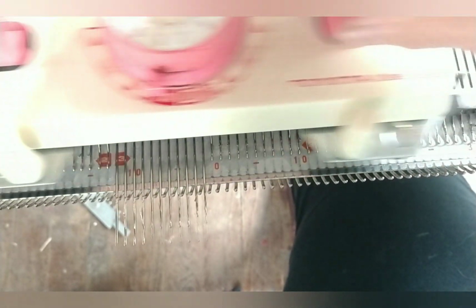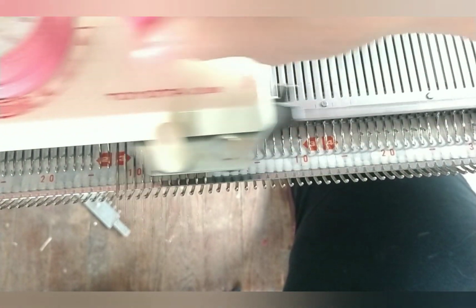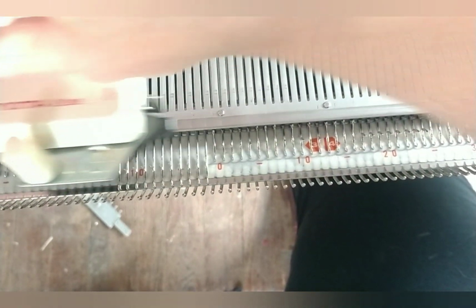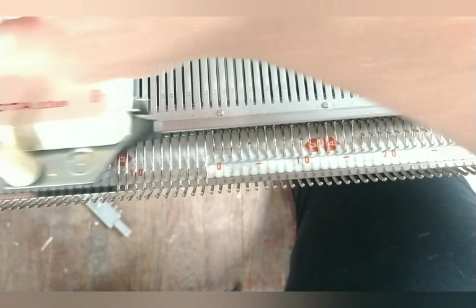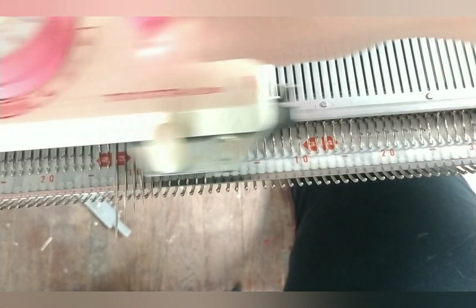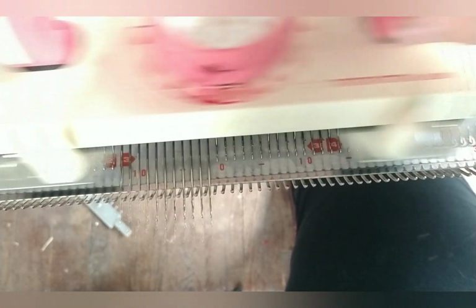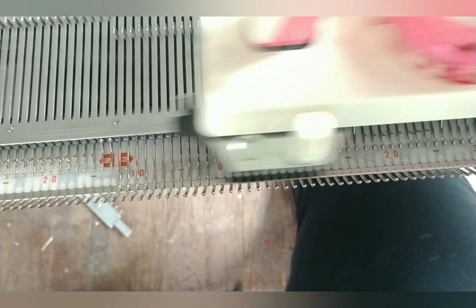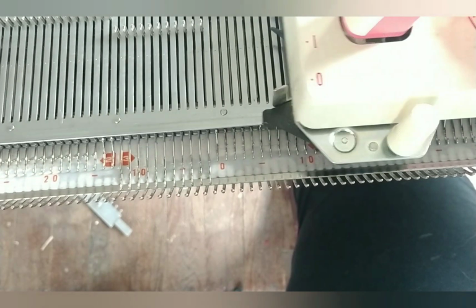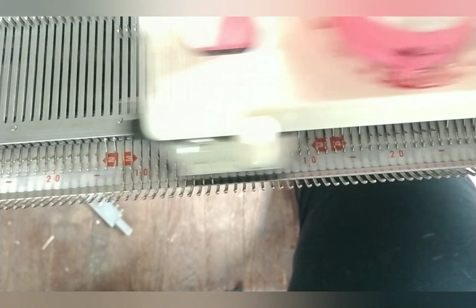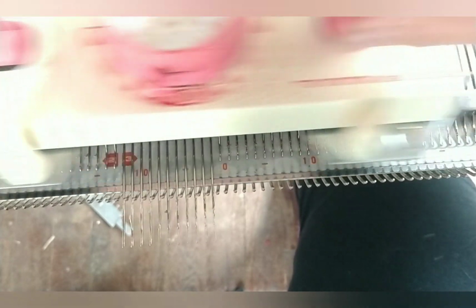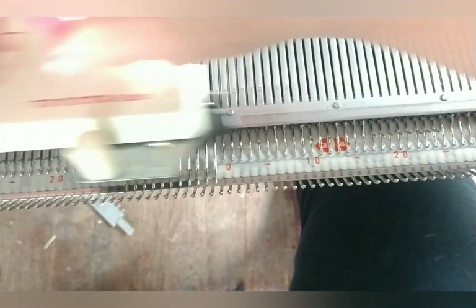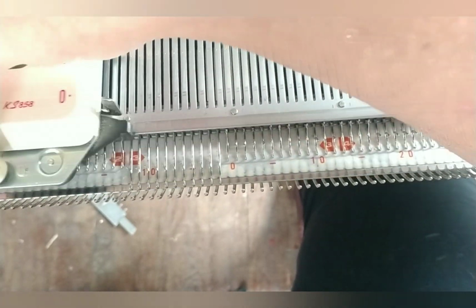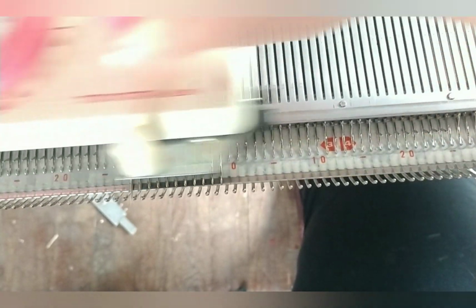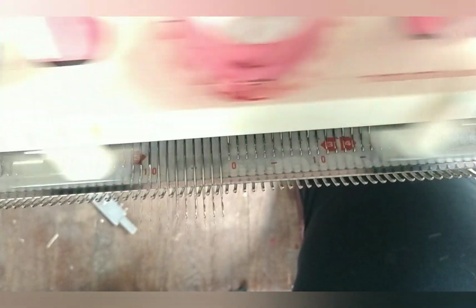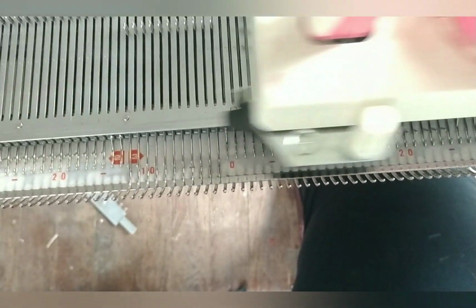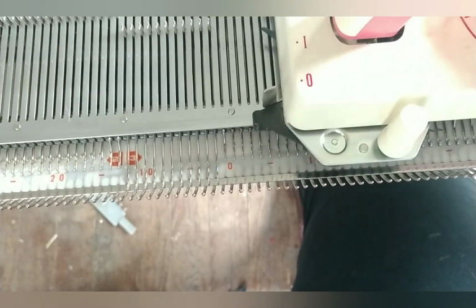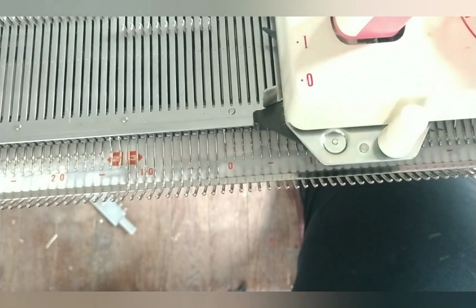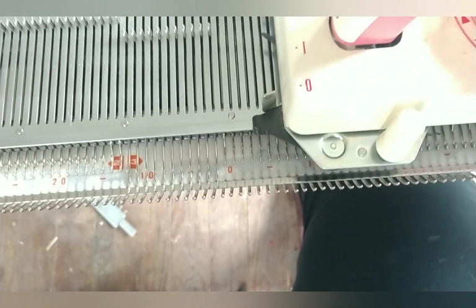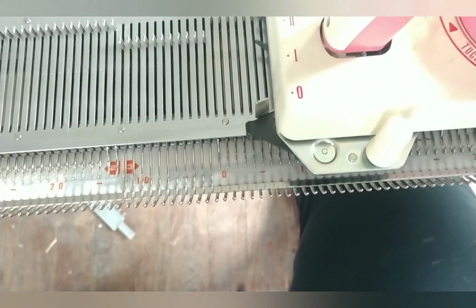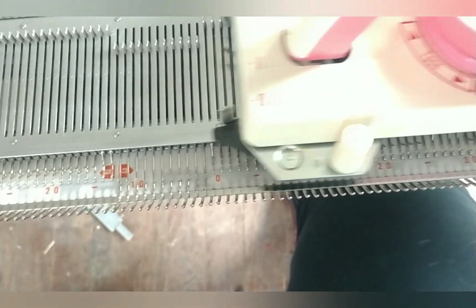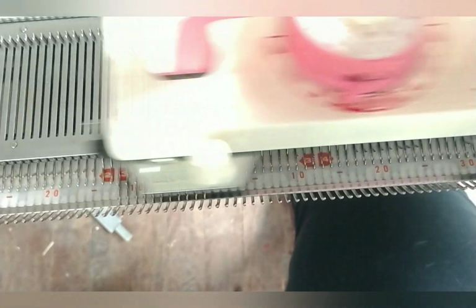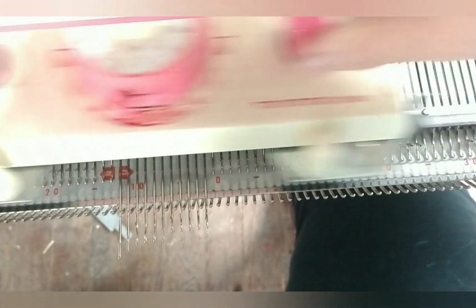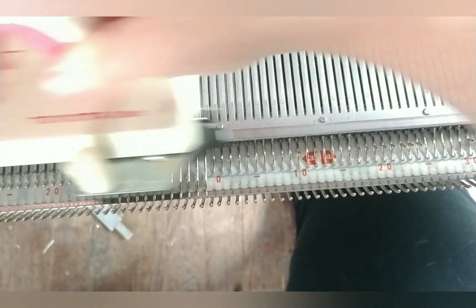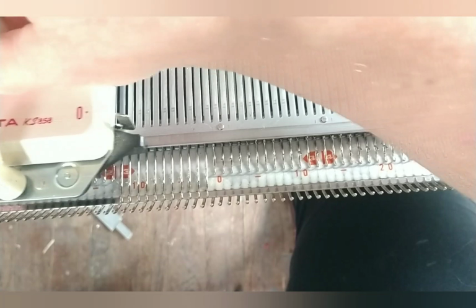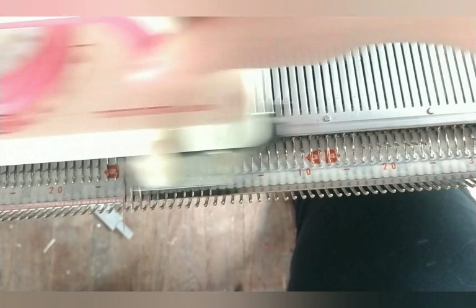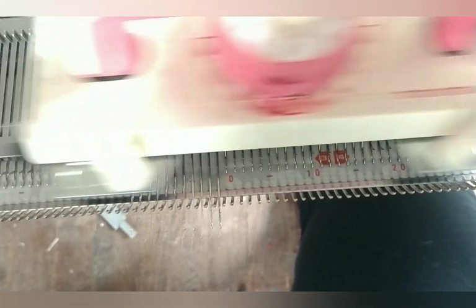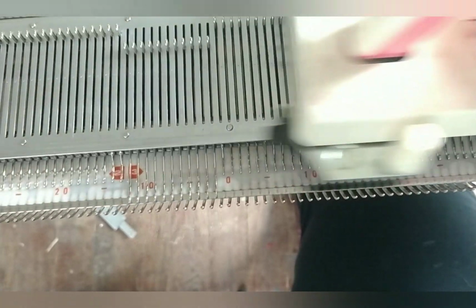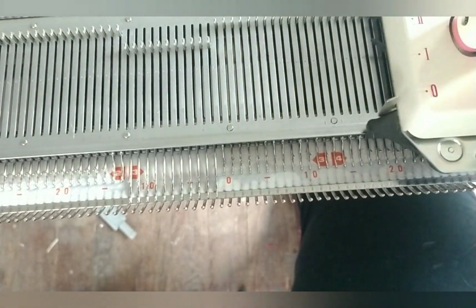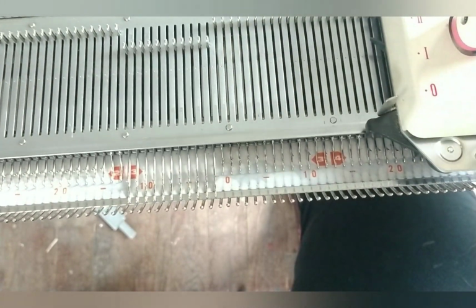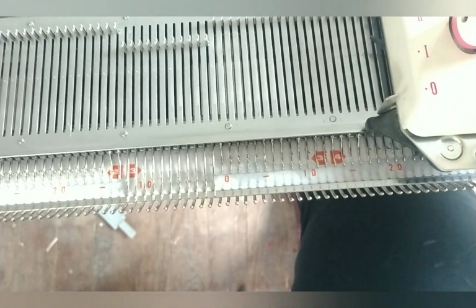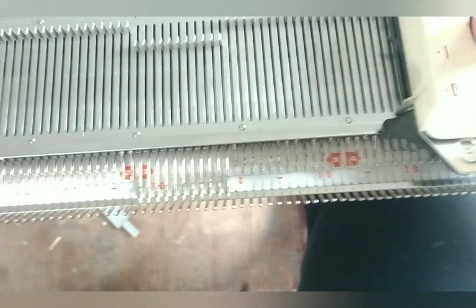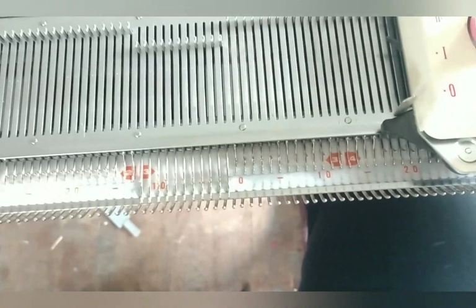So I think it is time for me to do a little cleaning and oiling, get that sinker plate on and some yarn on the machine, and see what we think in real life knitting.